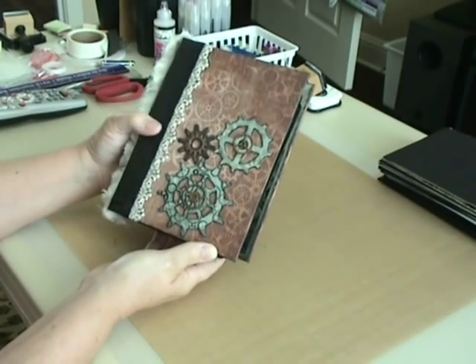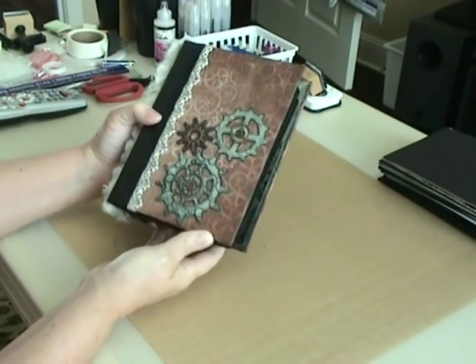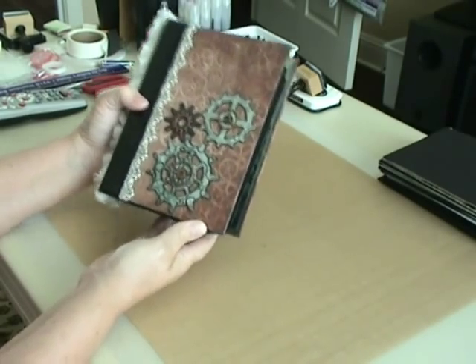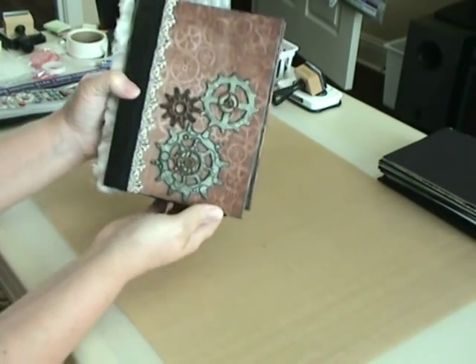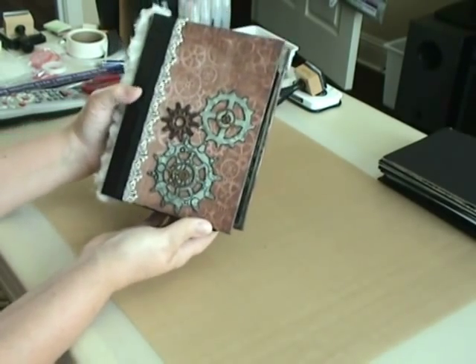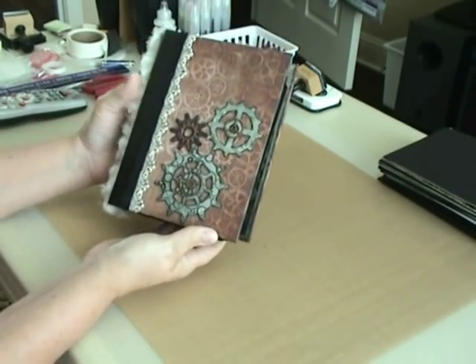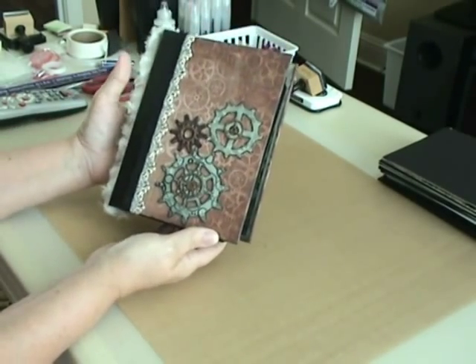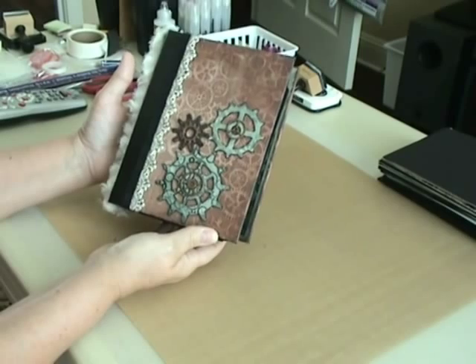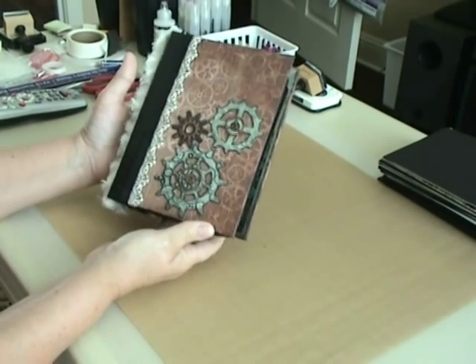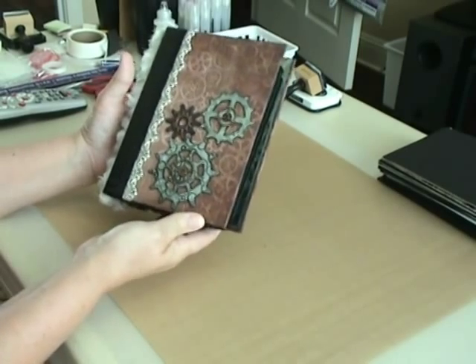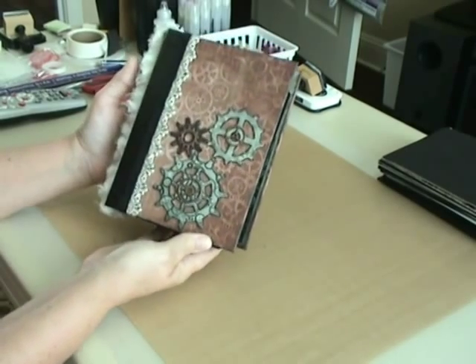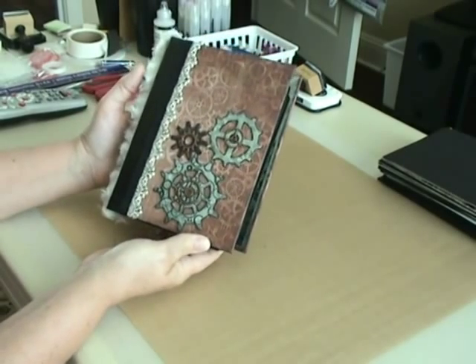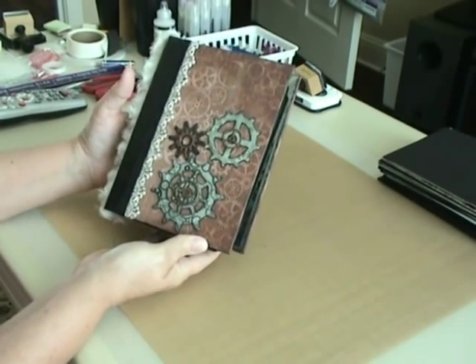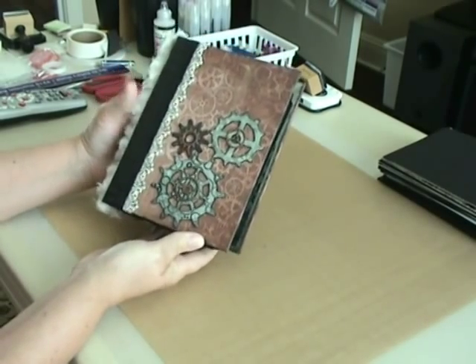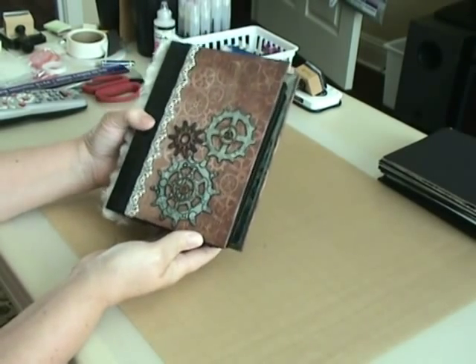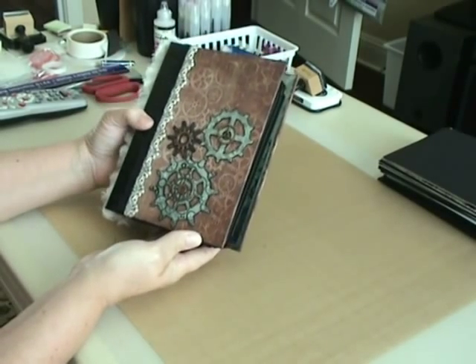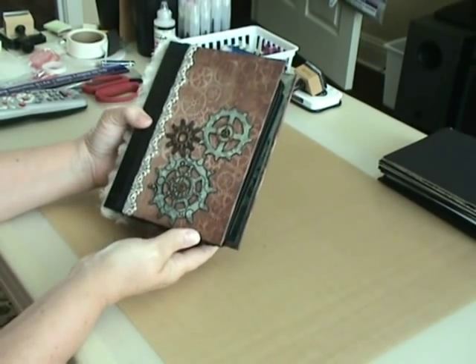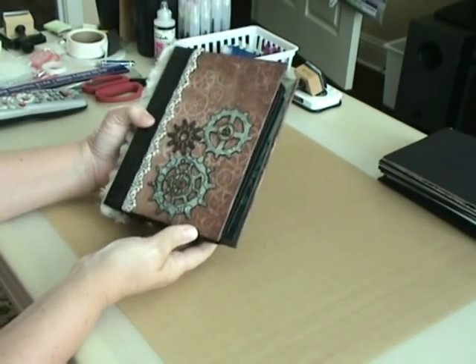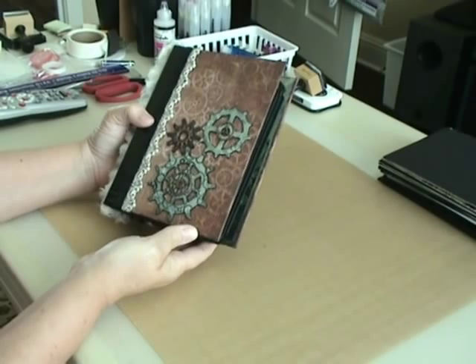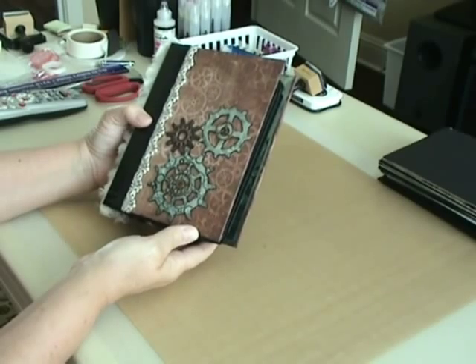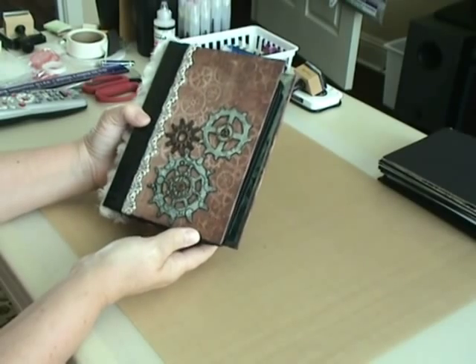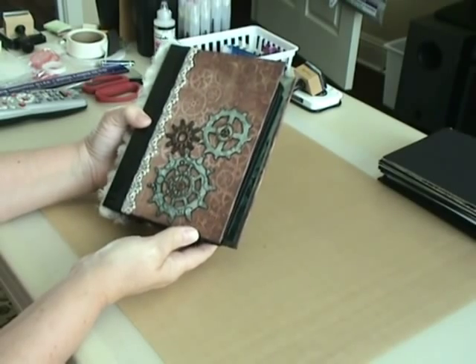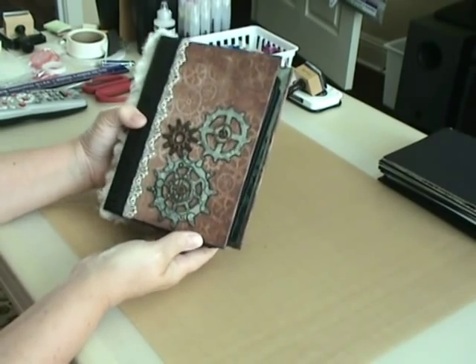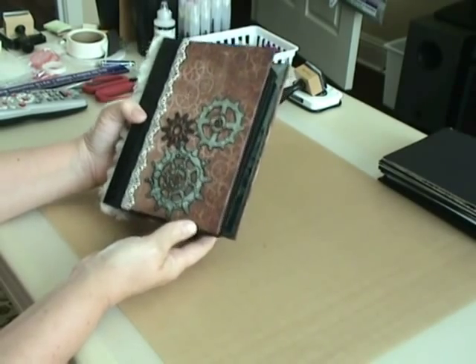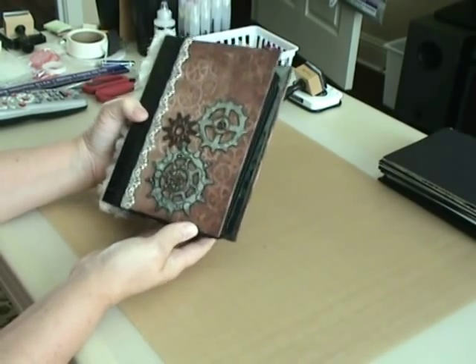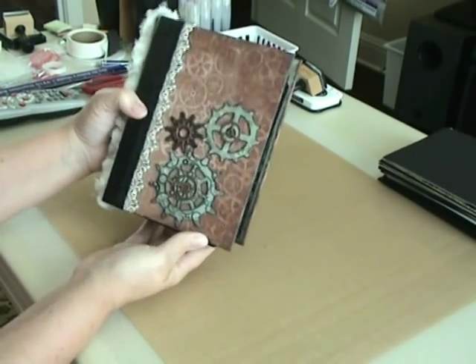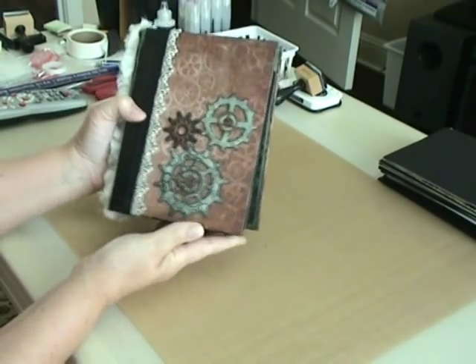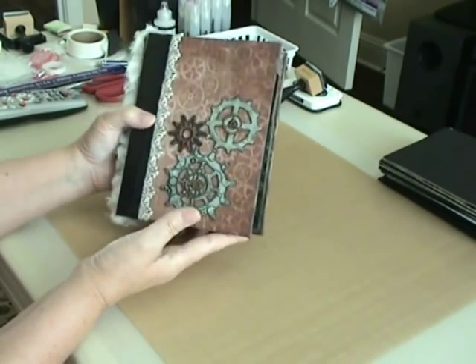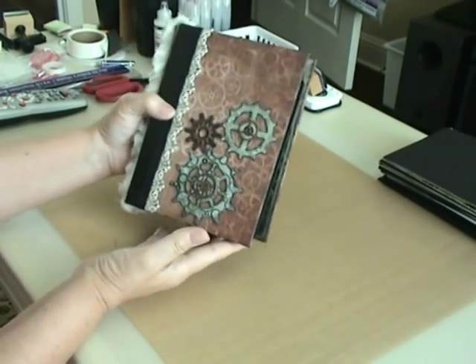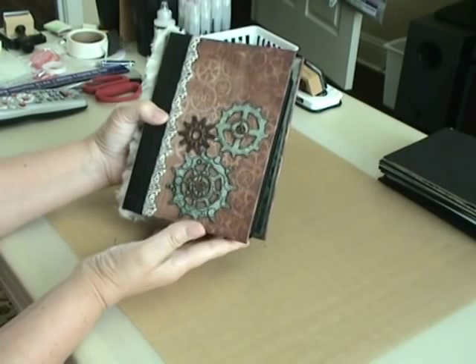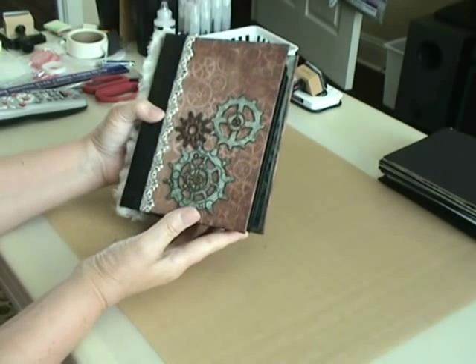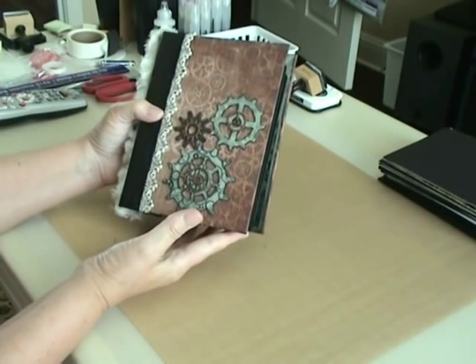This is my absolute favorite out of the four books that I've done, and even though I have two more cut out ready to go, I think this one will be the favorite of all of them.